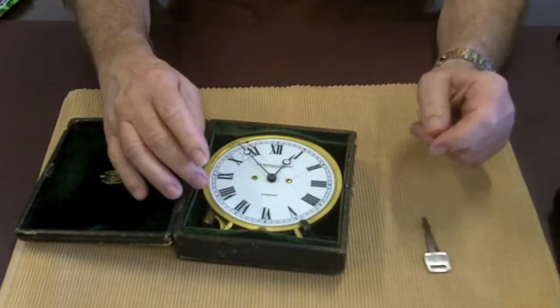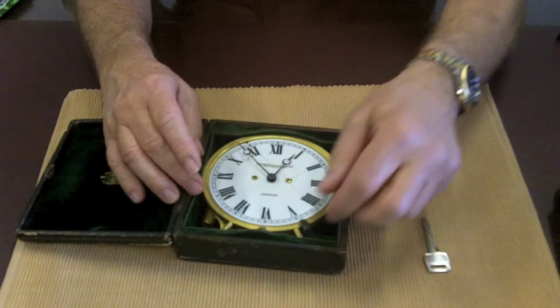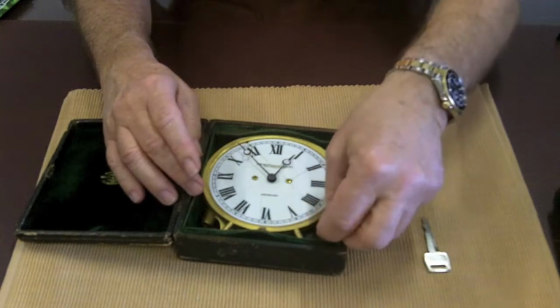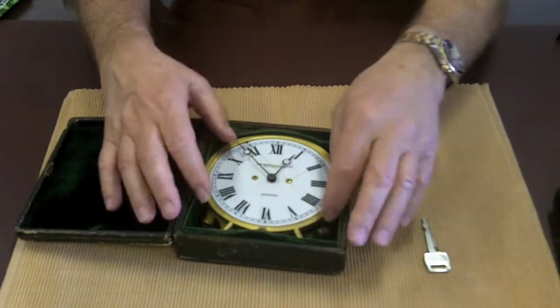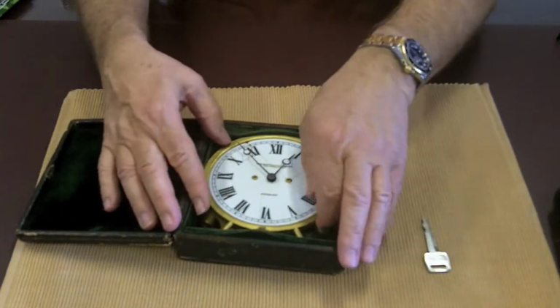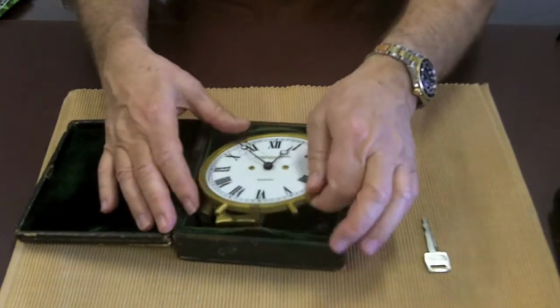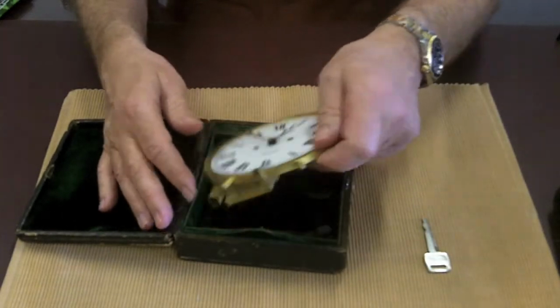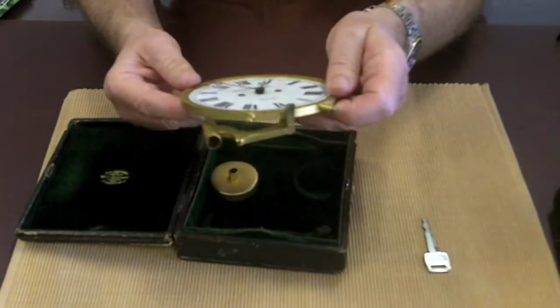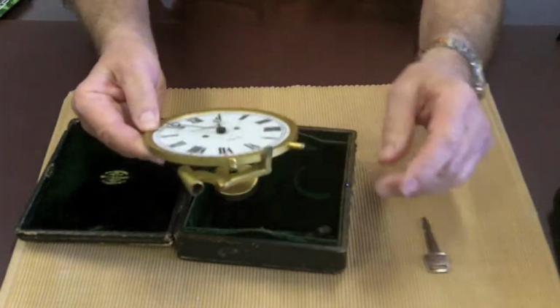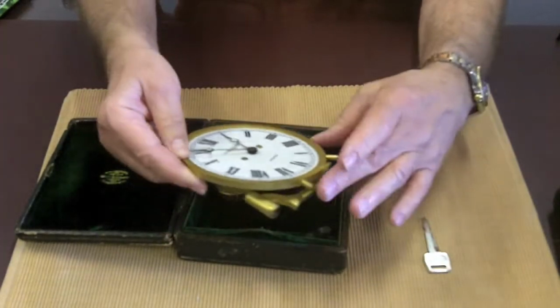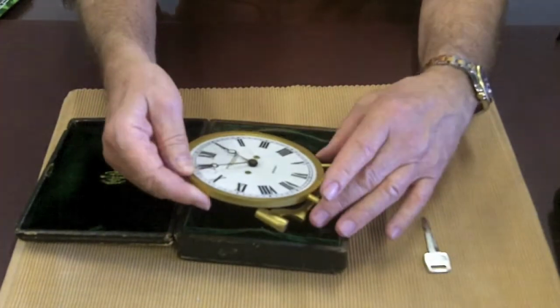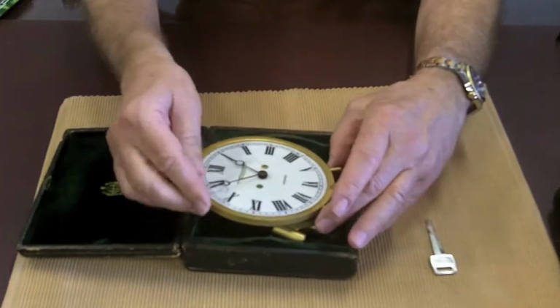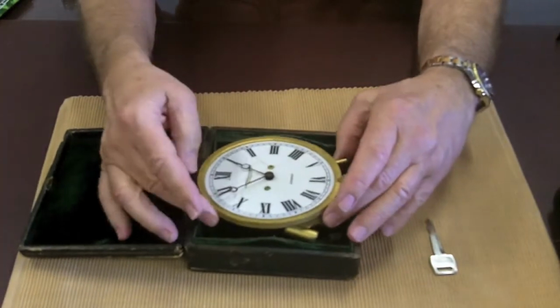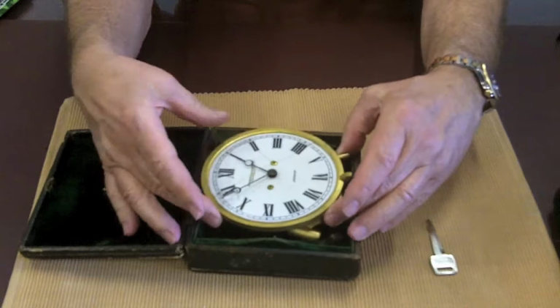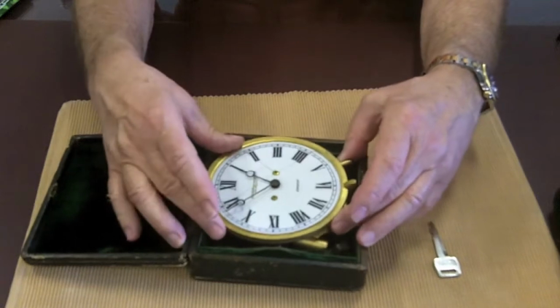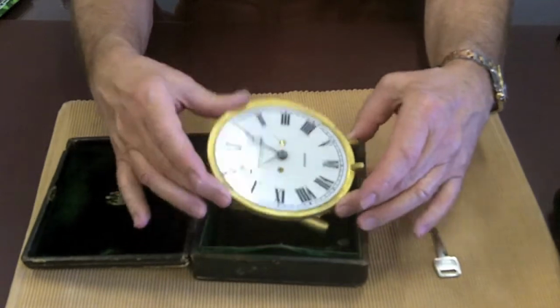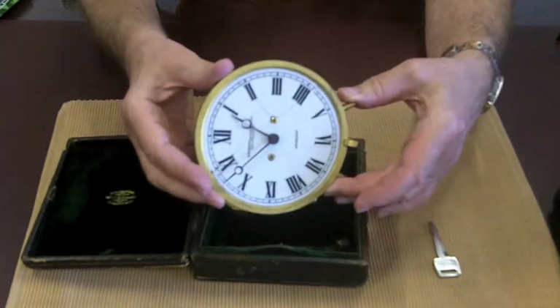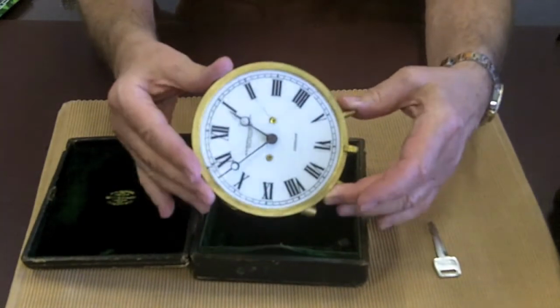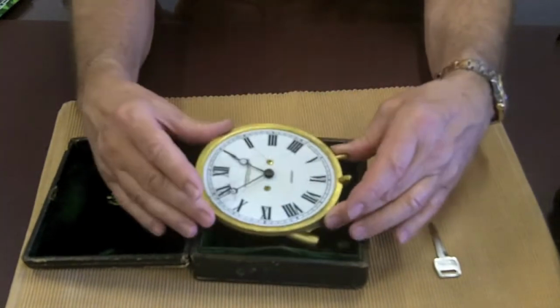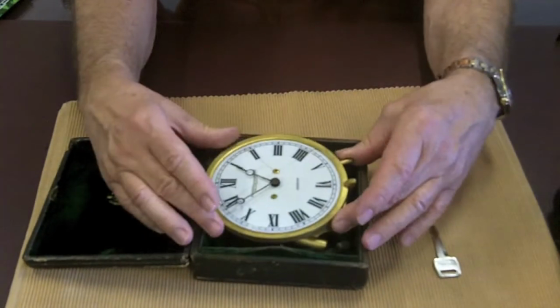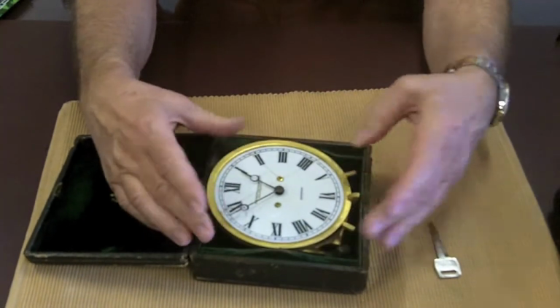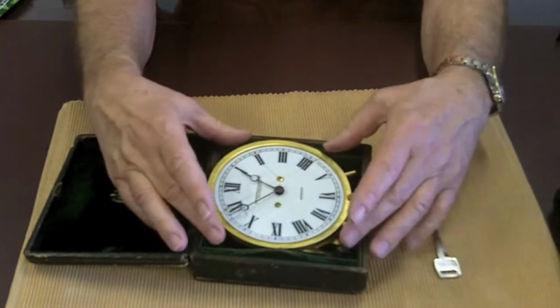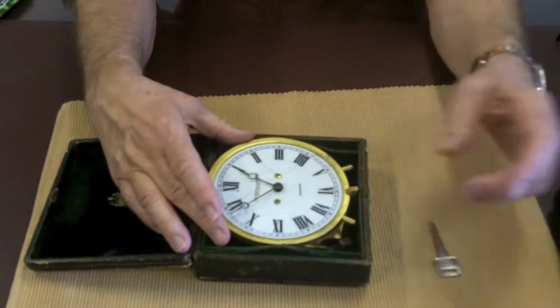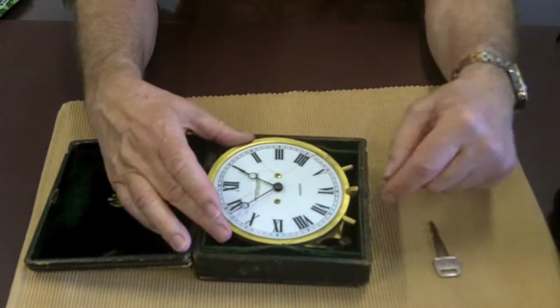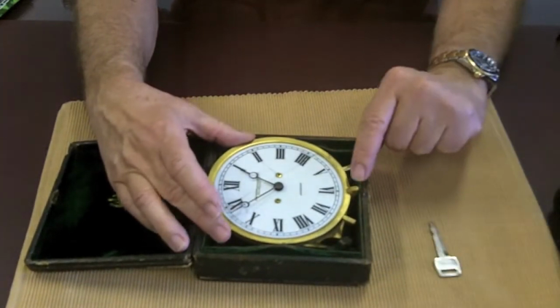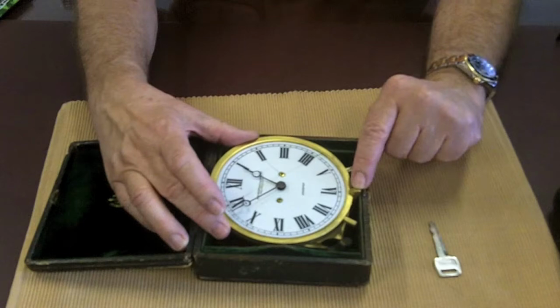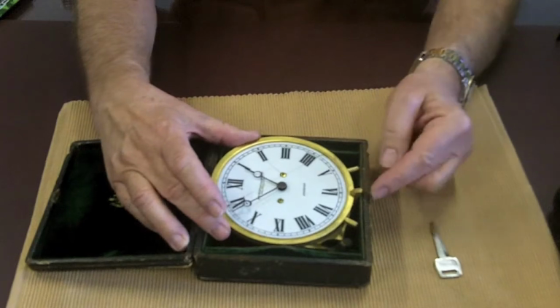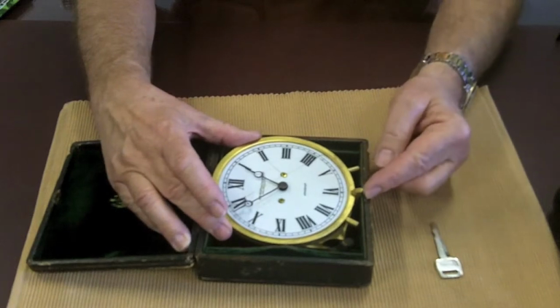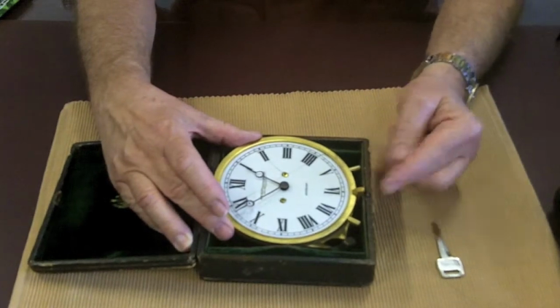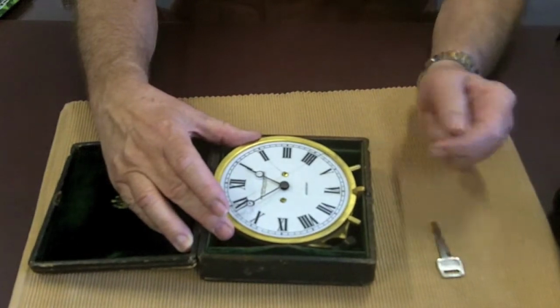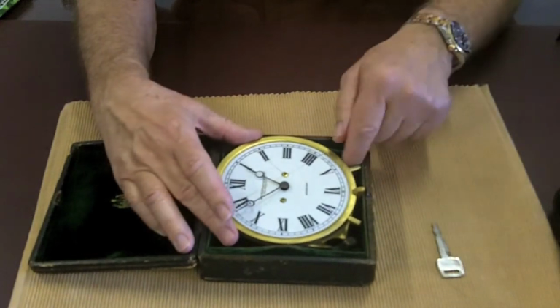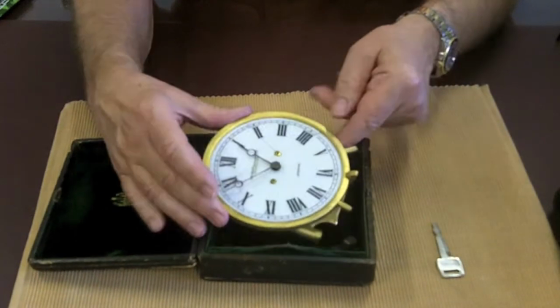When I first popped it open, I had a lot of difficulty because the clock was put in like this. It's not designed to fit in that way, and this little object went against the detent so it wouldn't open up.